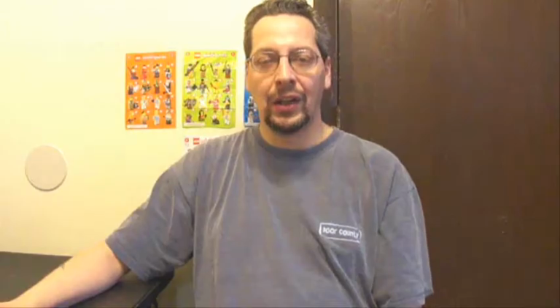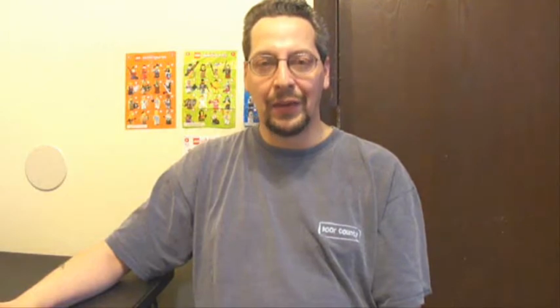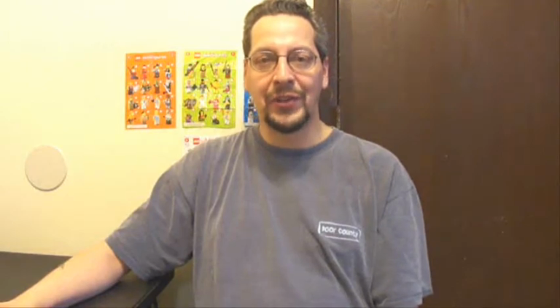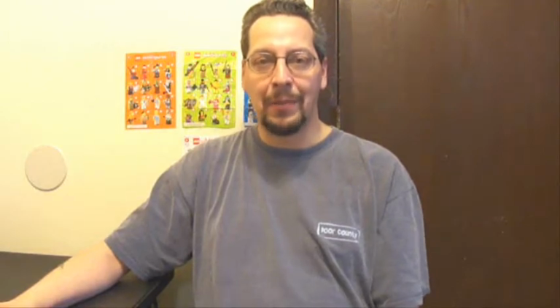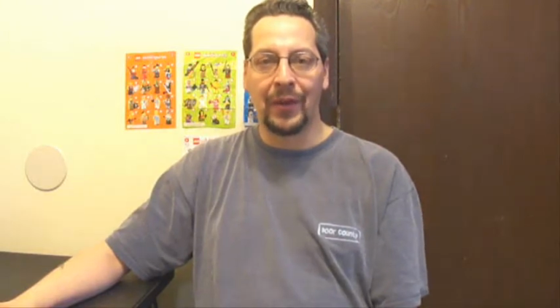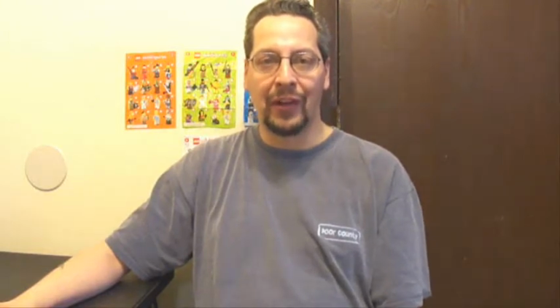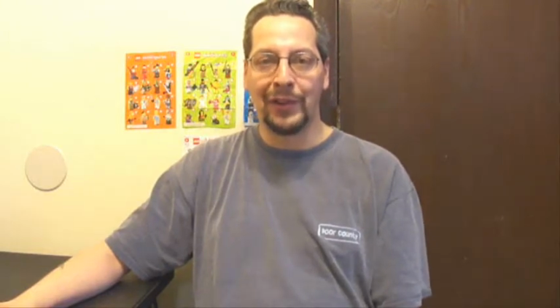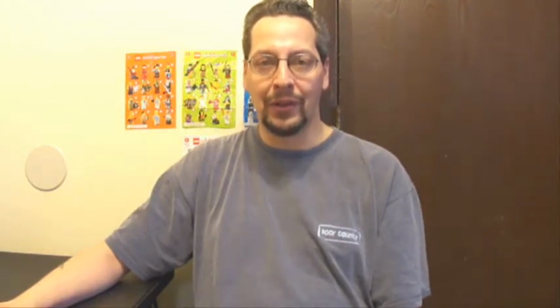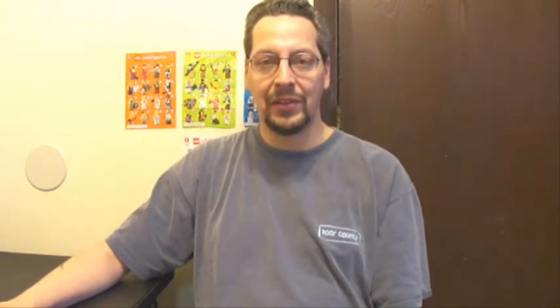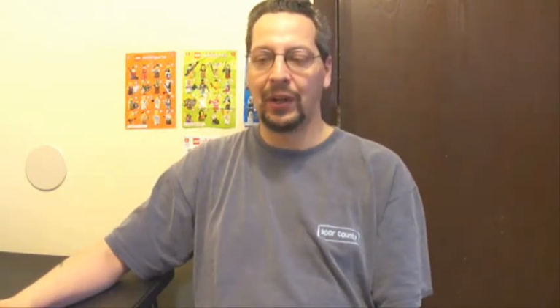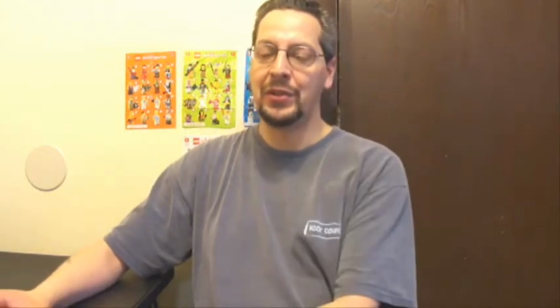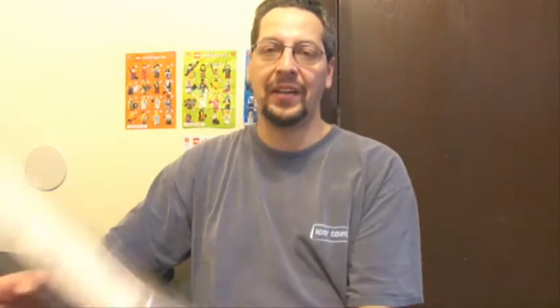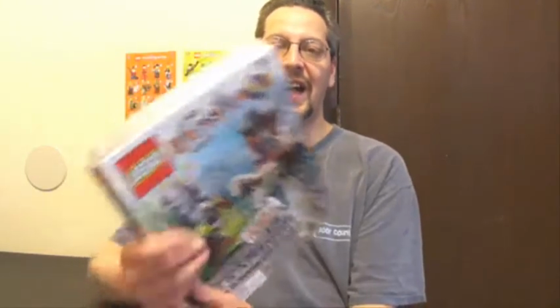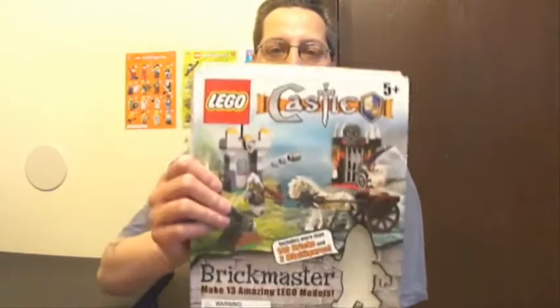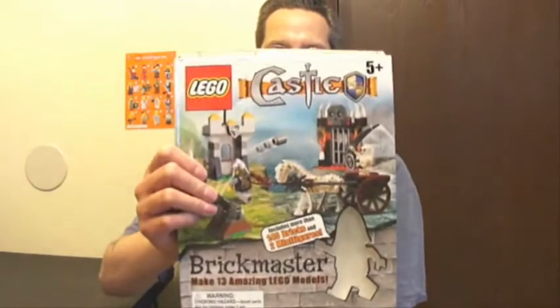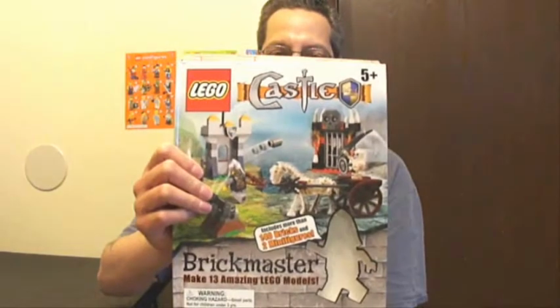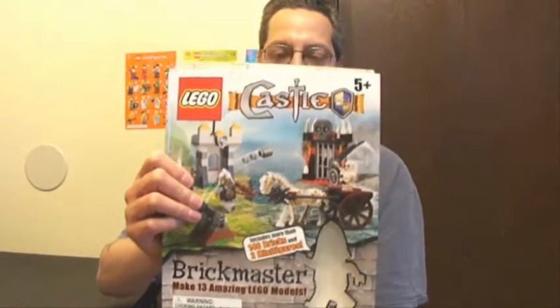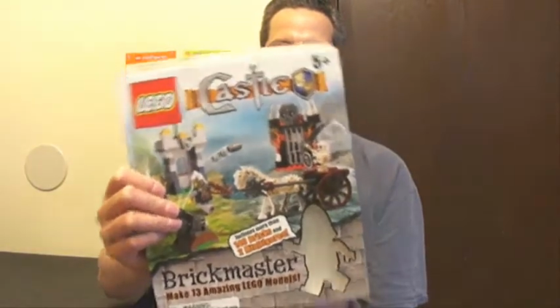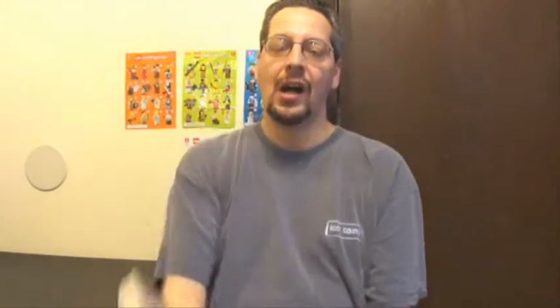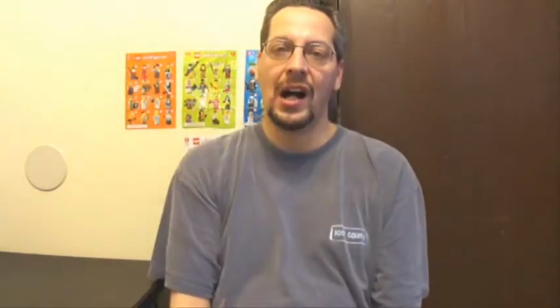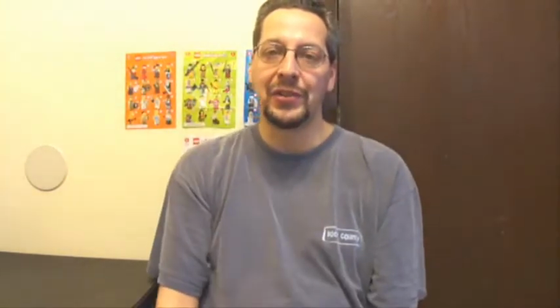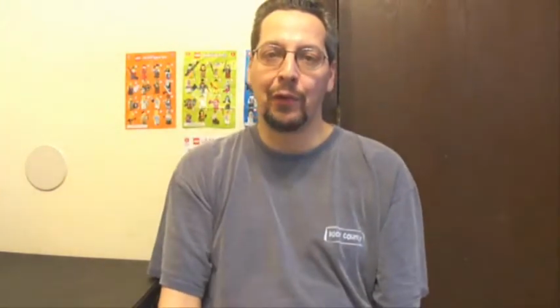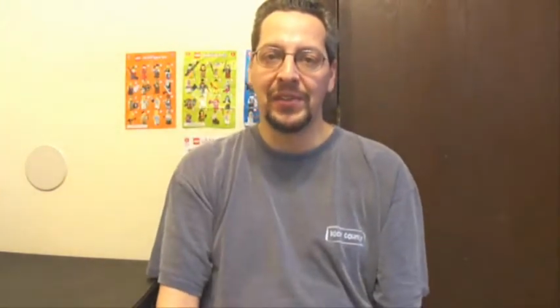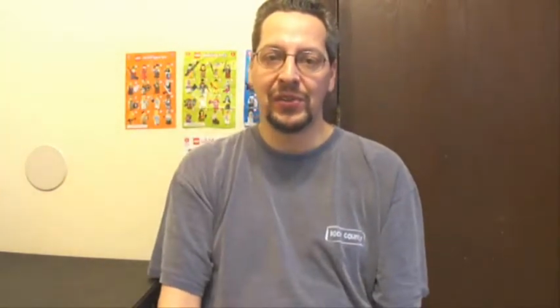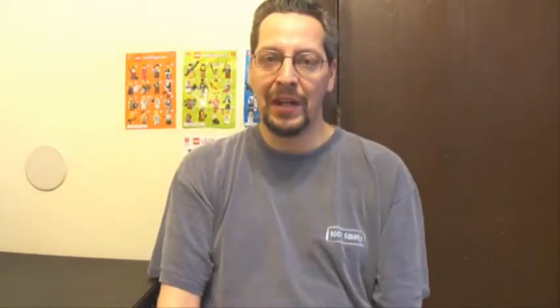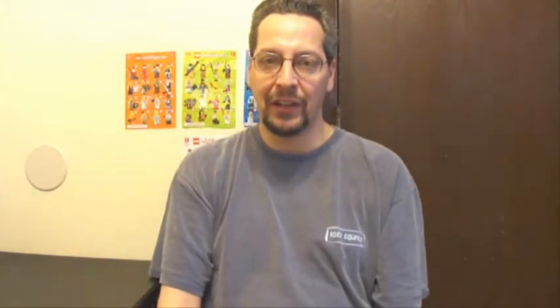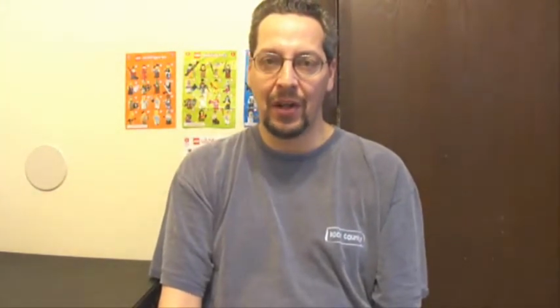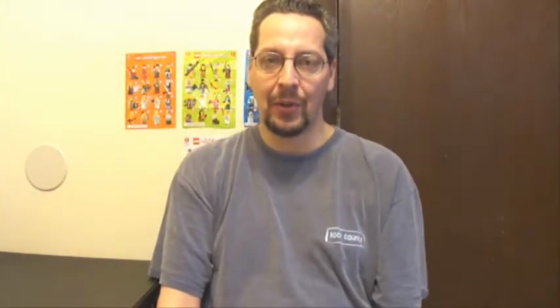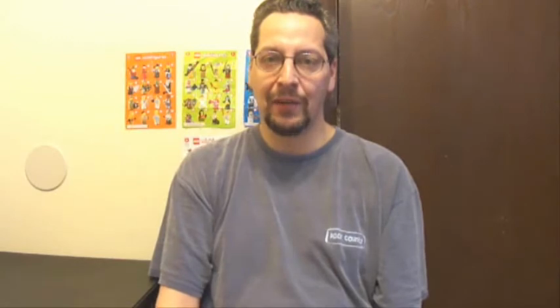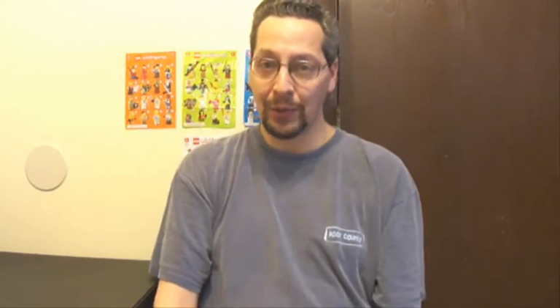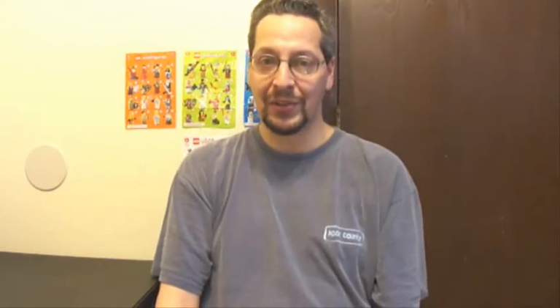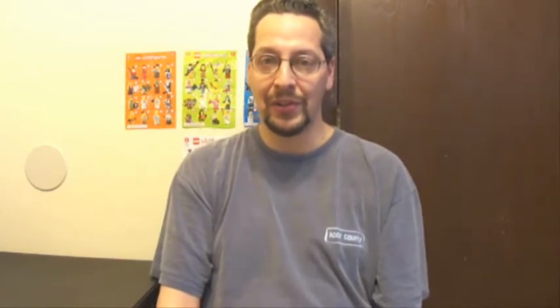Hey, this is Waltall again, back with another LEGO review. Today we're going to be doing the Castle Brickmaster book. It contains 140 pieces, 2 minifigures, and also a very cool skeleton horse.